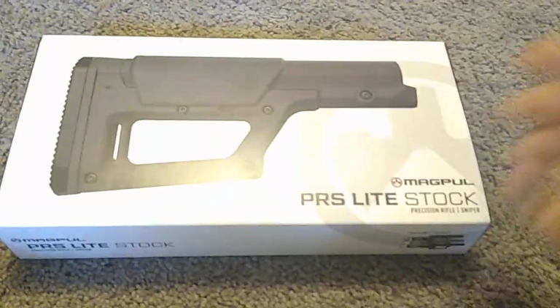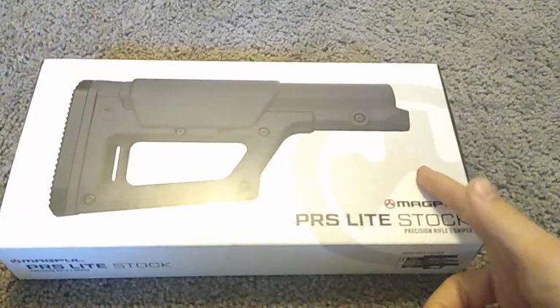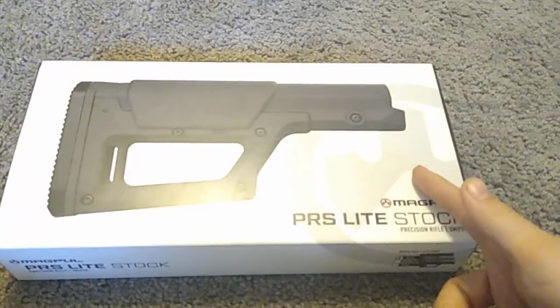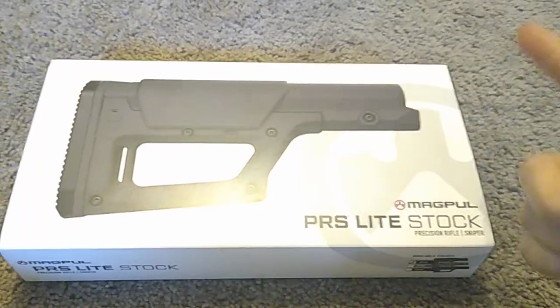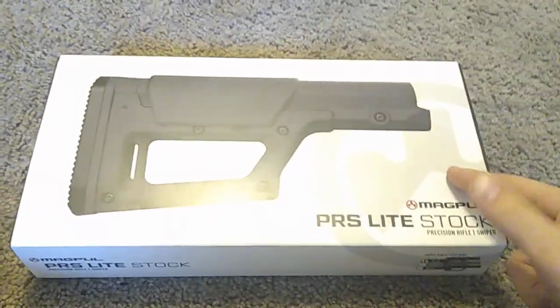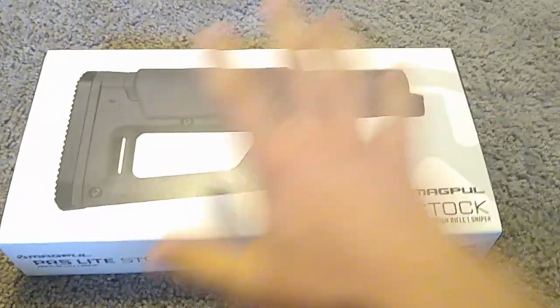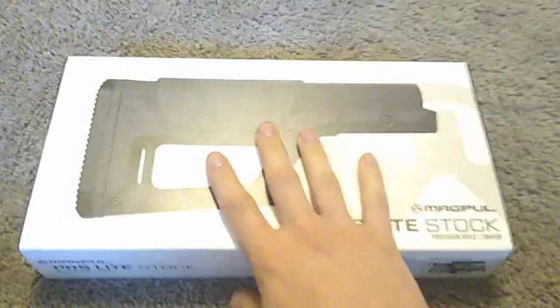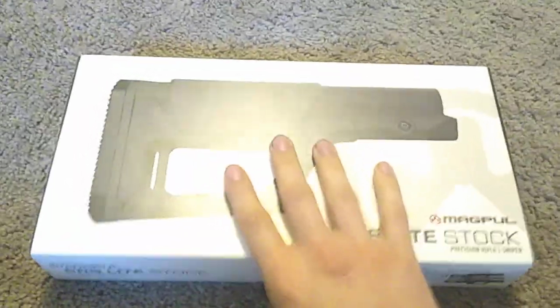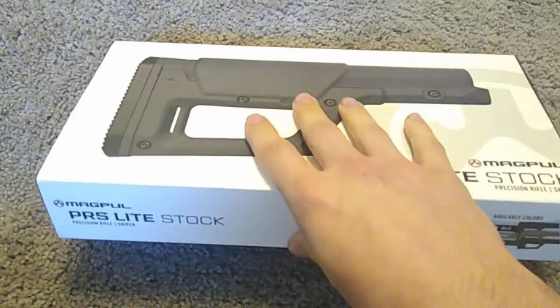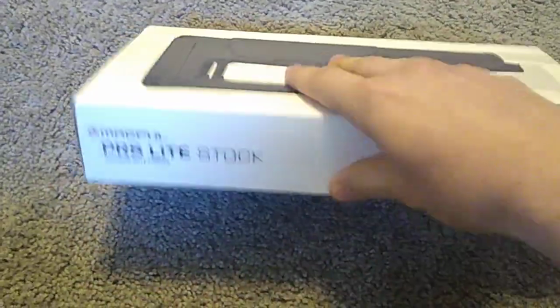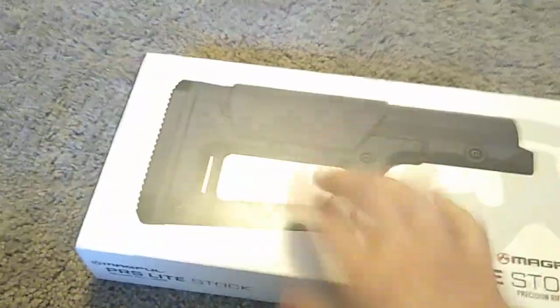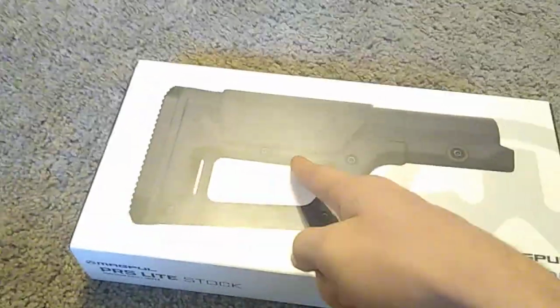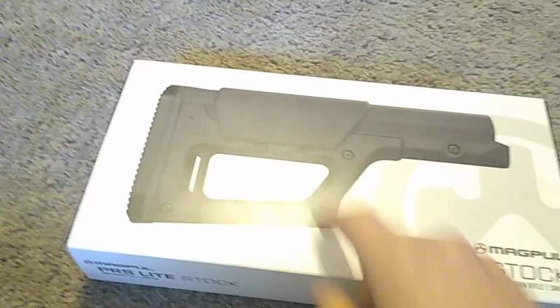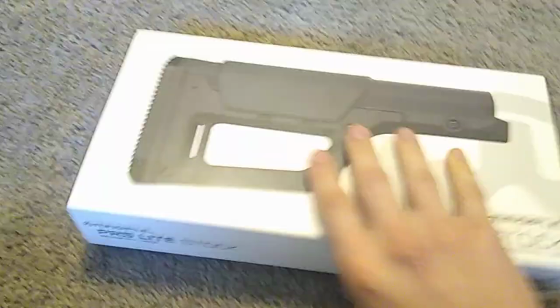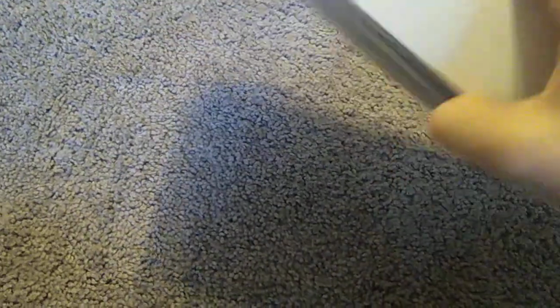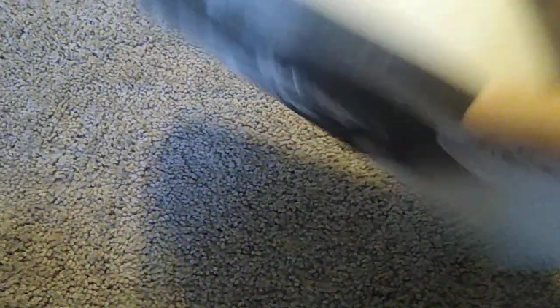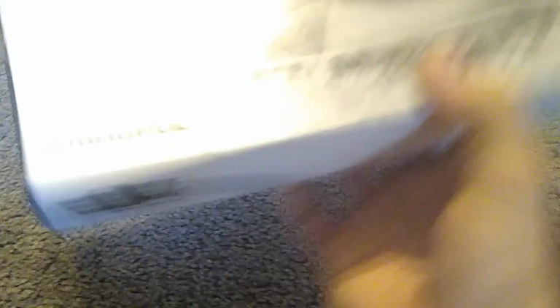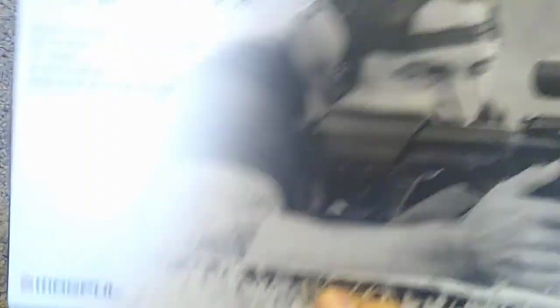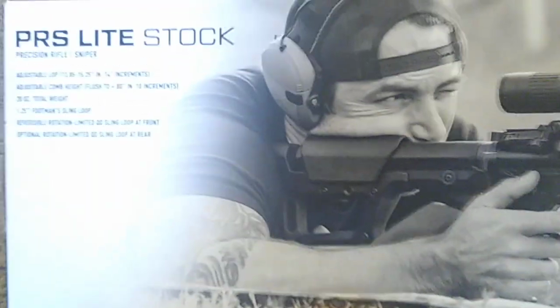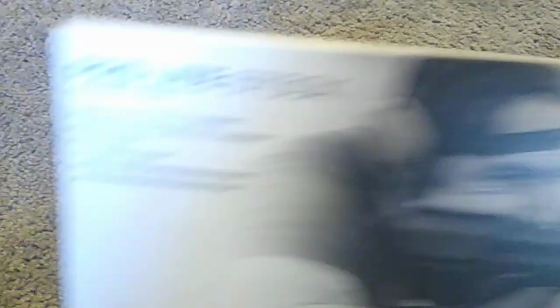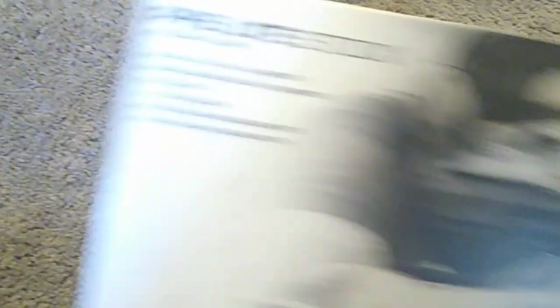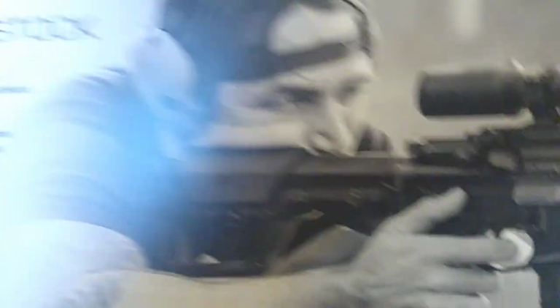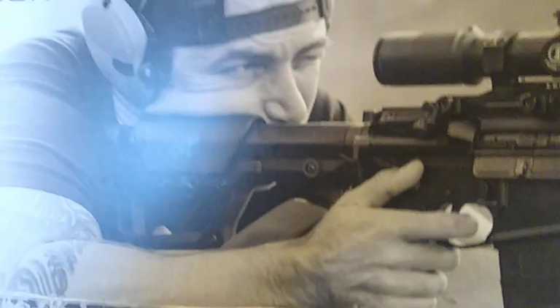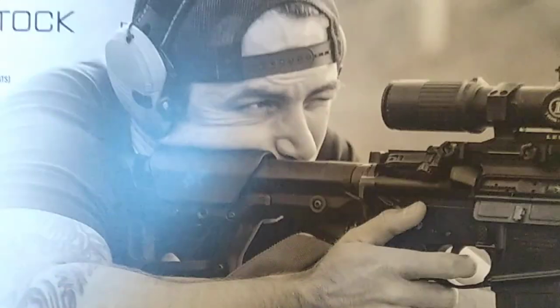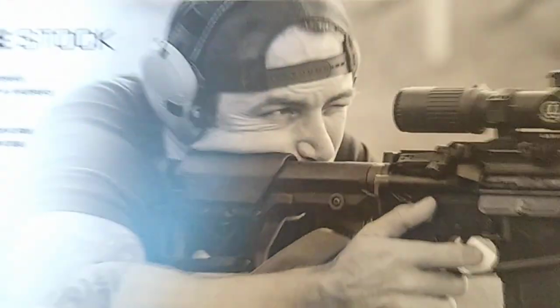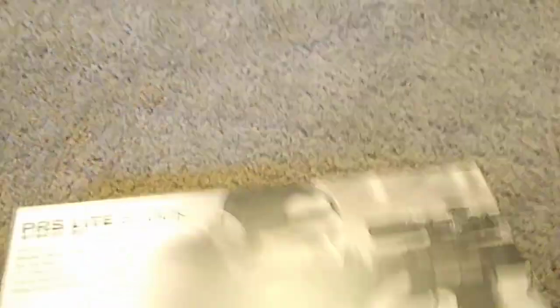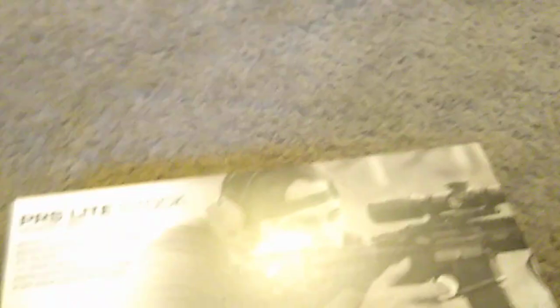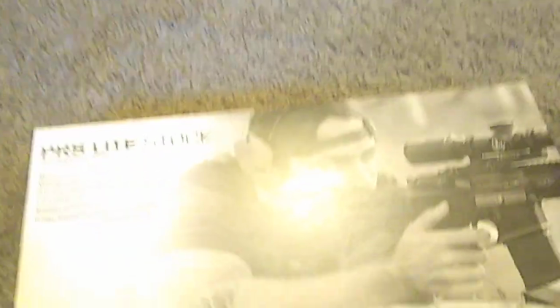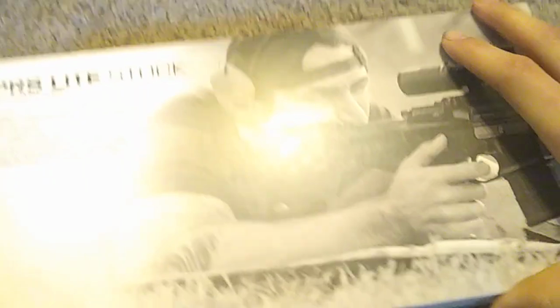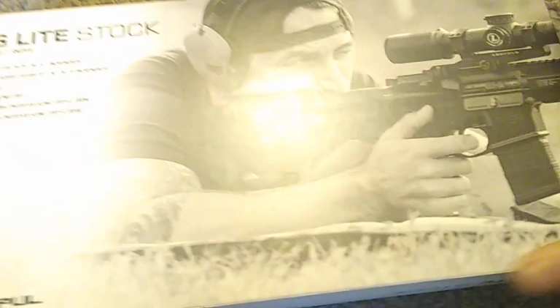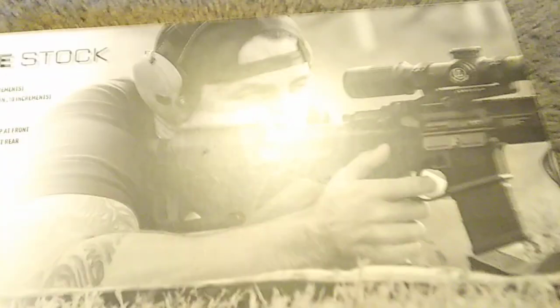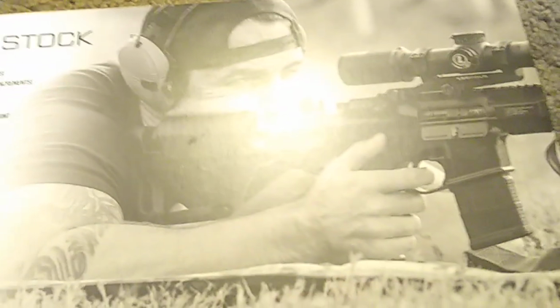Here's what you get in the box. You get the box, which is really cool. It's got a cool graphic, more graphics, more words. This dude looks like he's trying to do something with a gun.